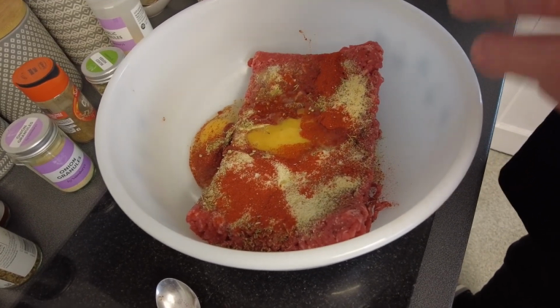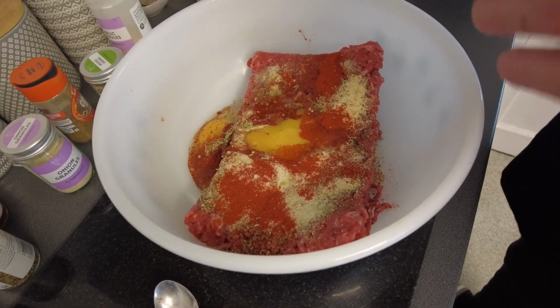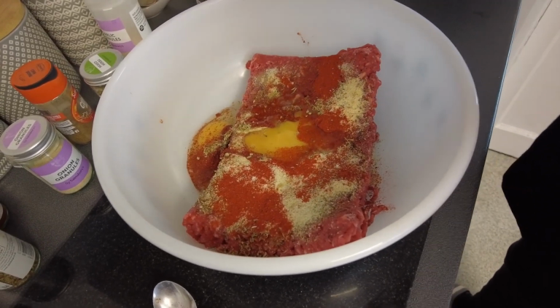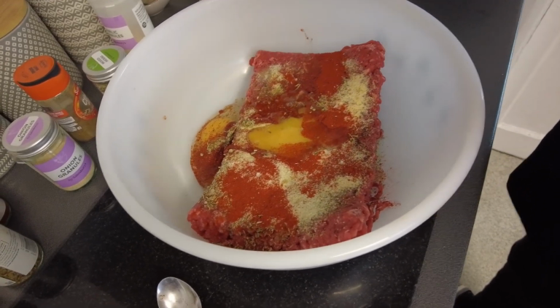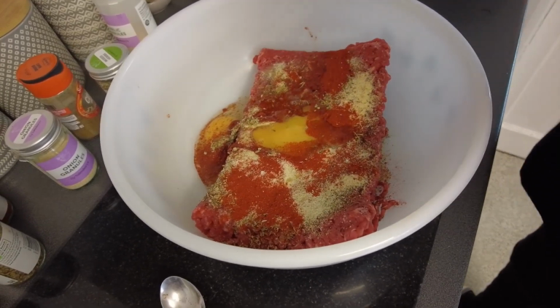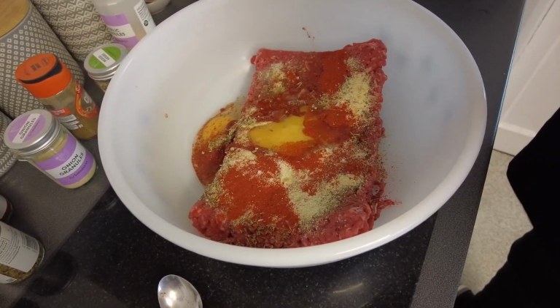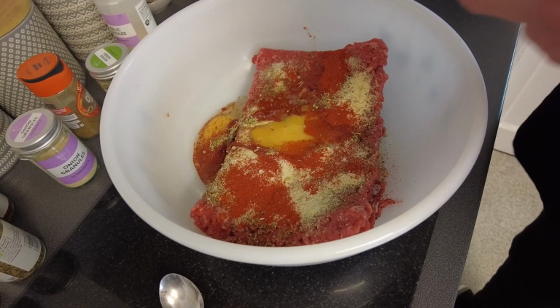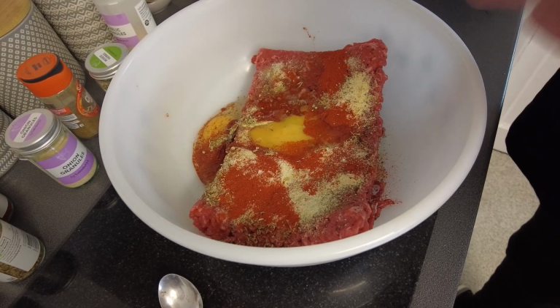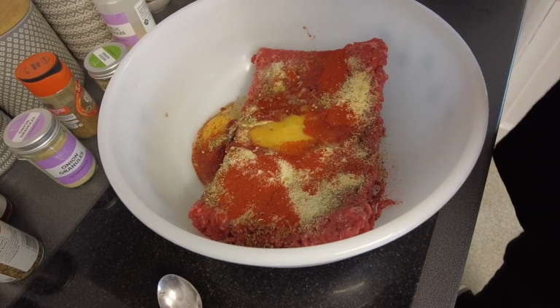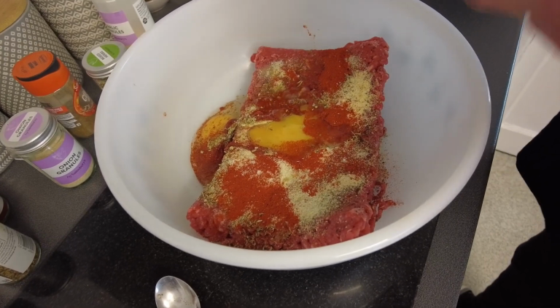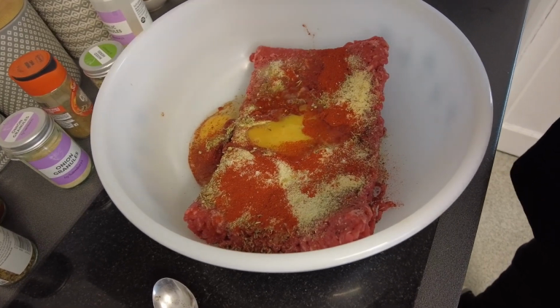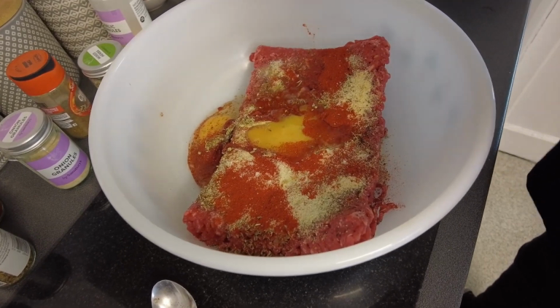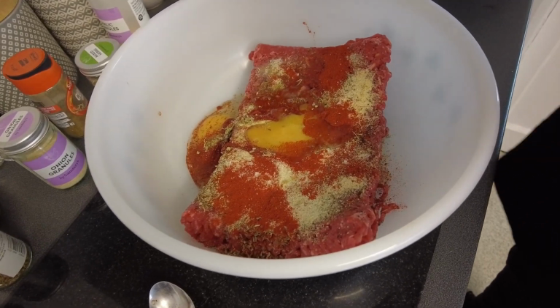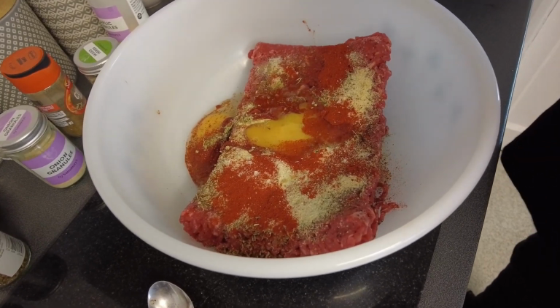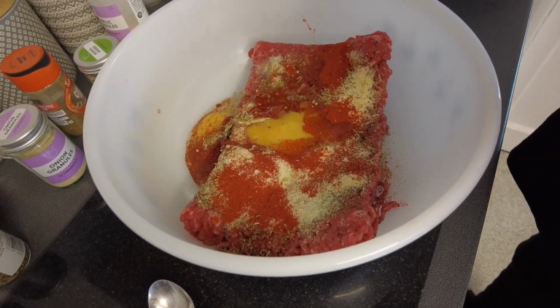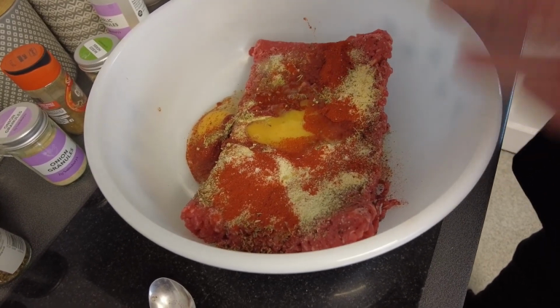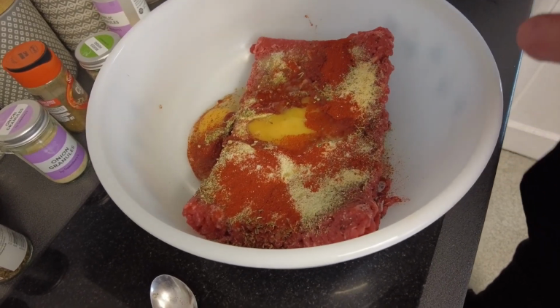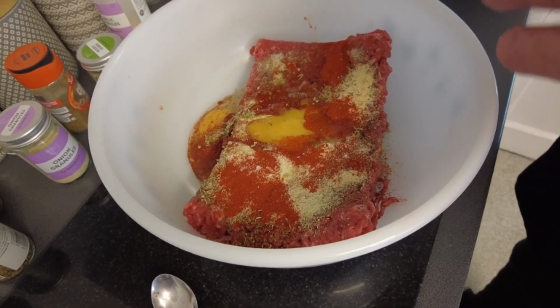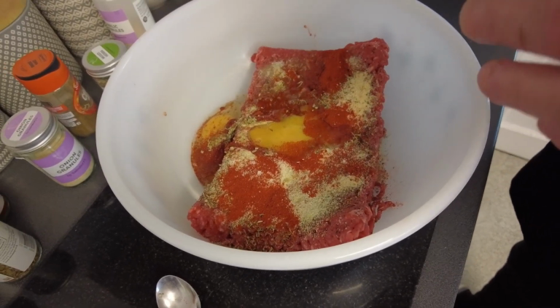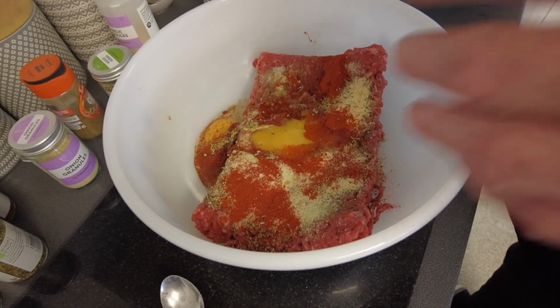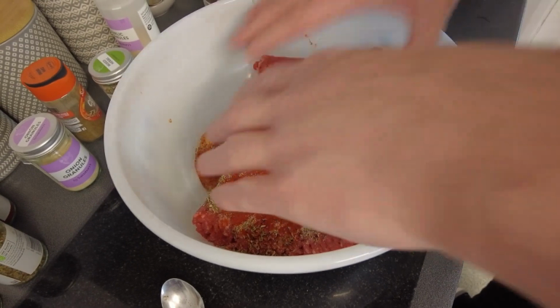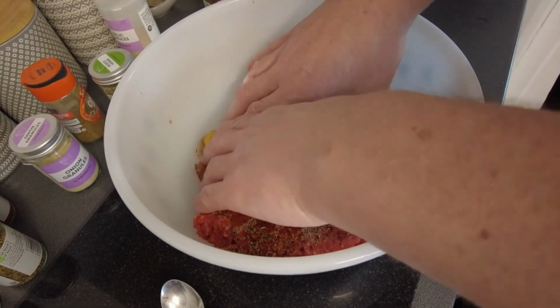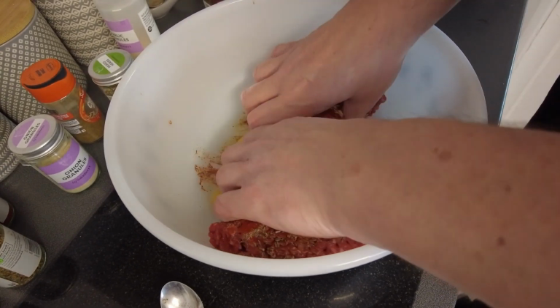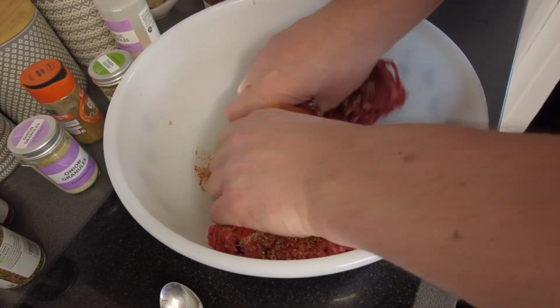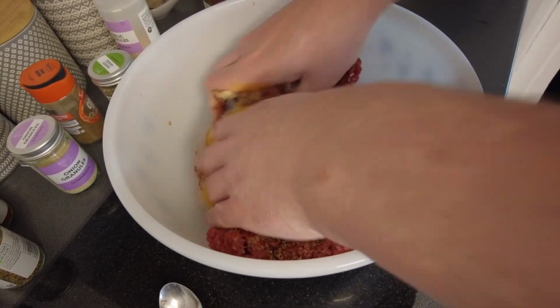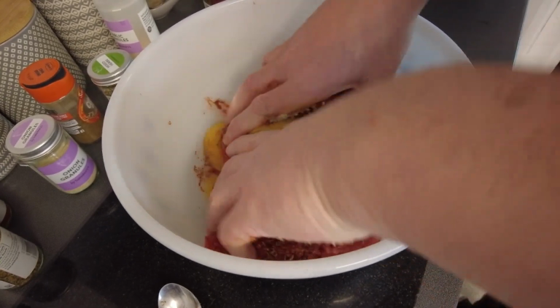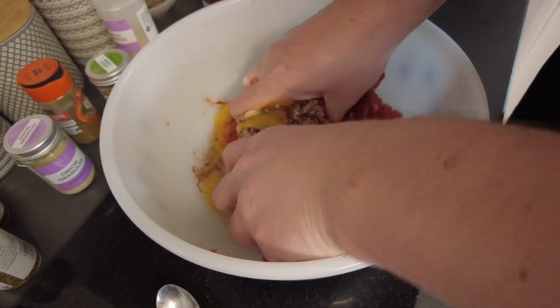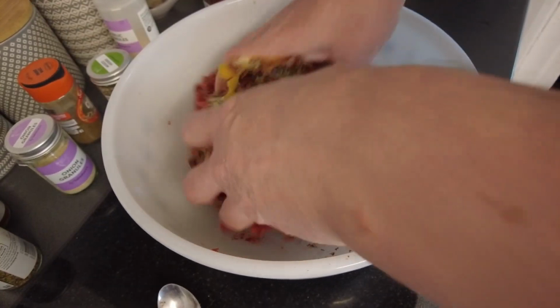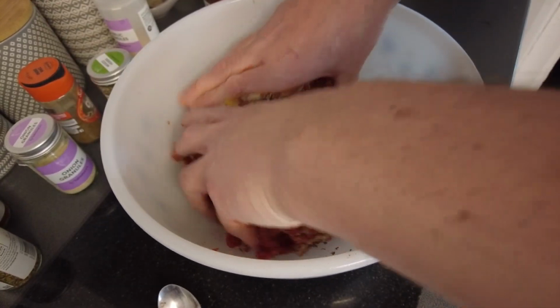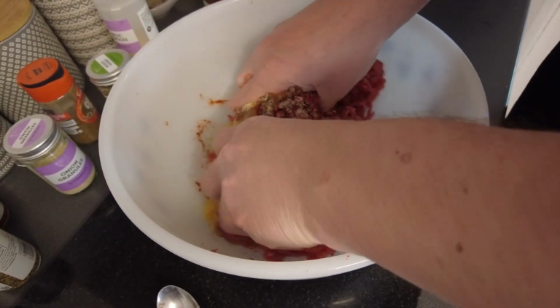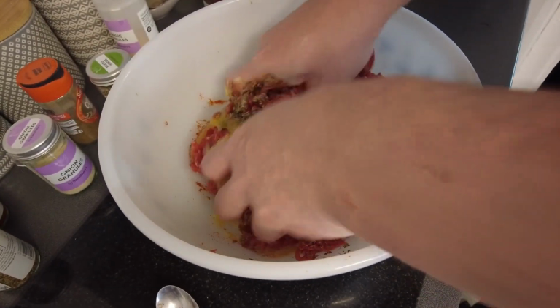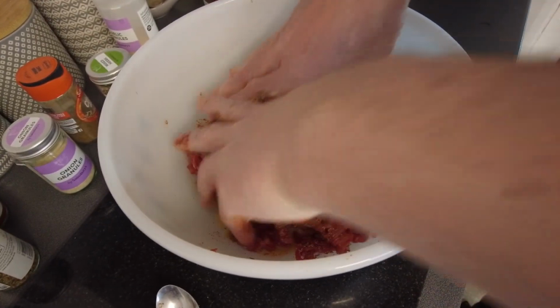Hands in and get it mushed up — it says you need to do it for about 10 minutes so we're going to start mushing. Always use your hands, best tools in the kitchen.